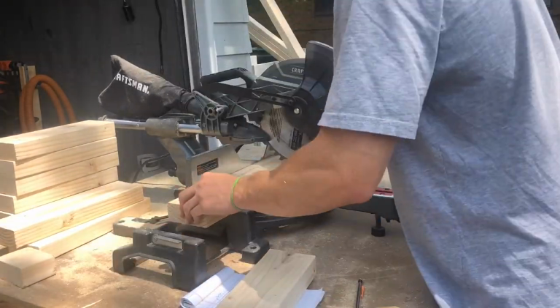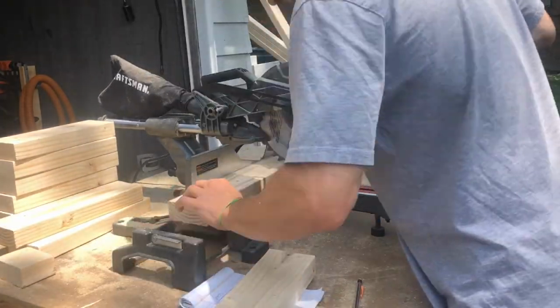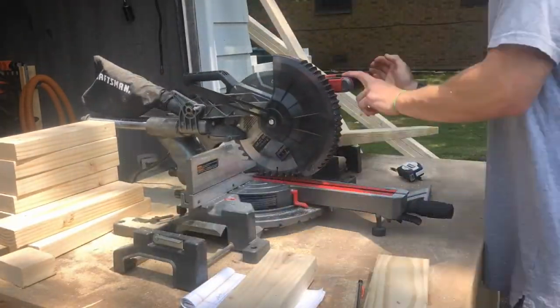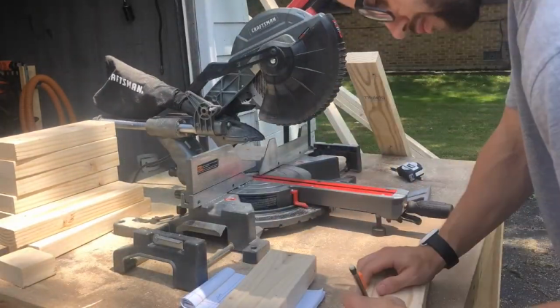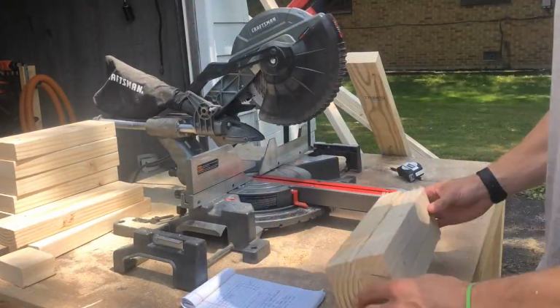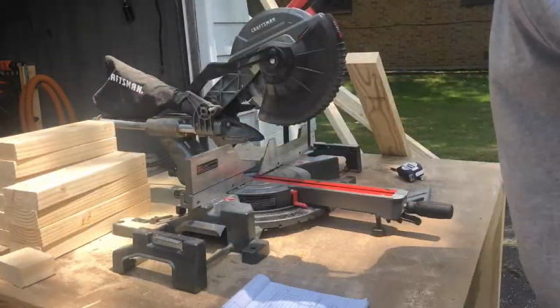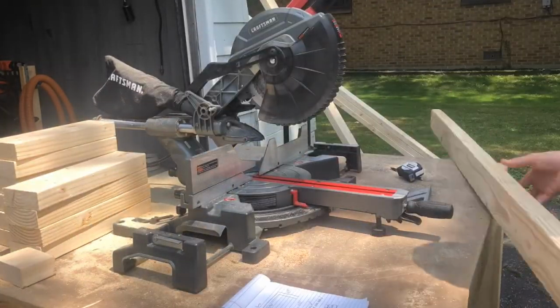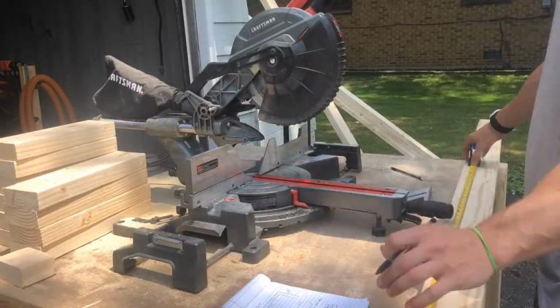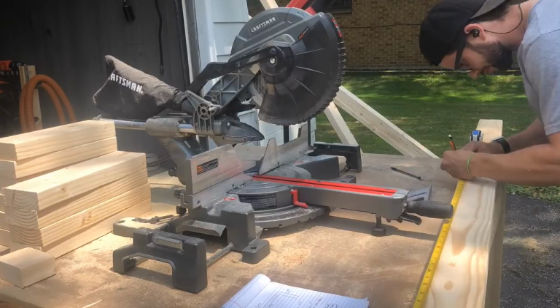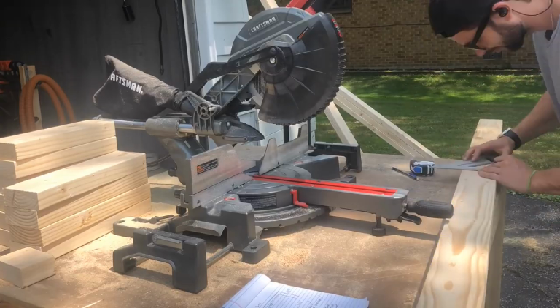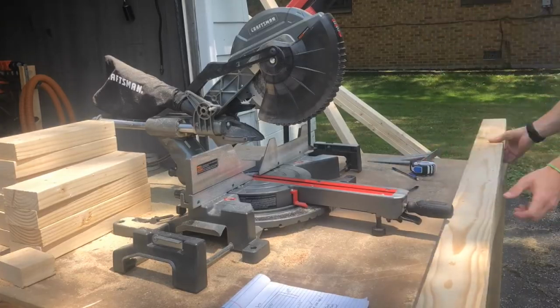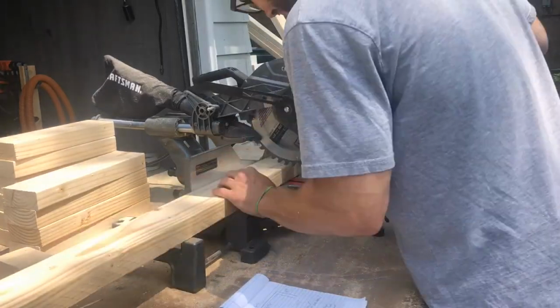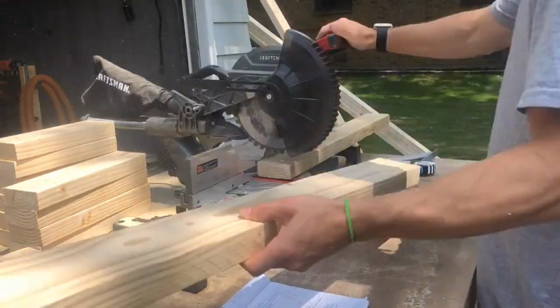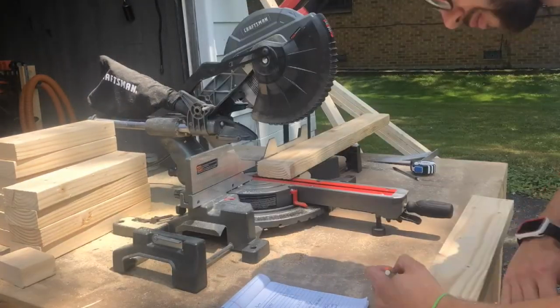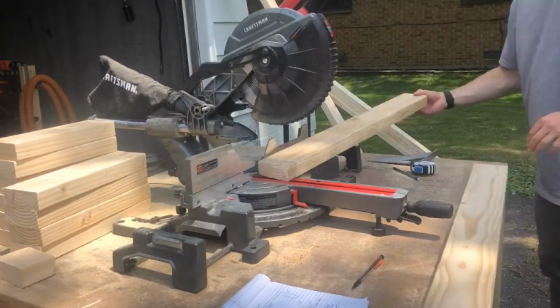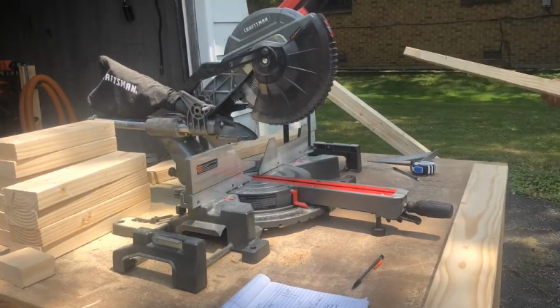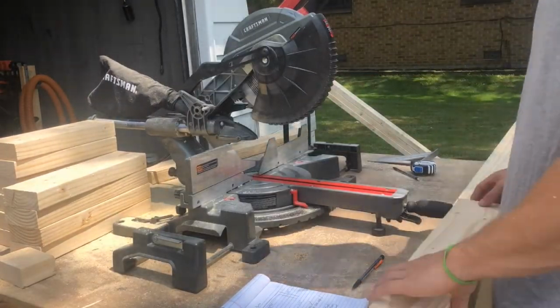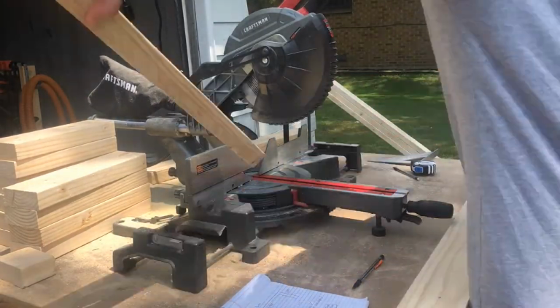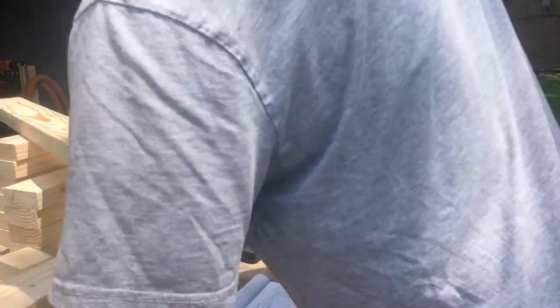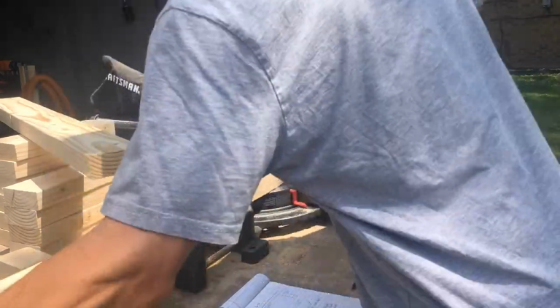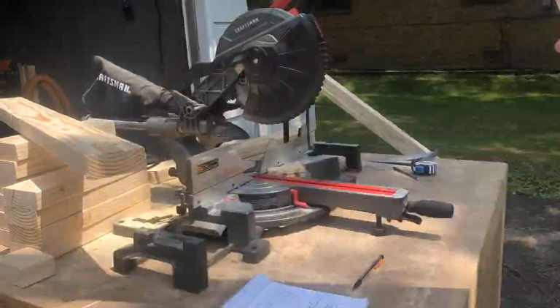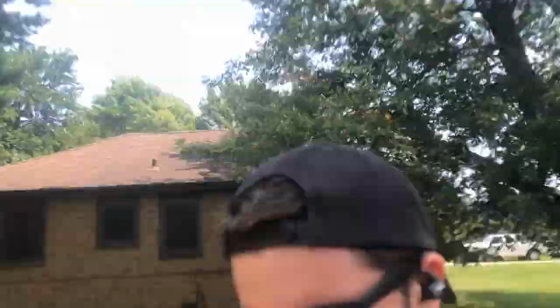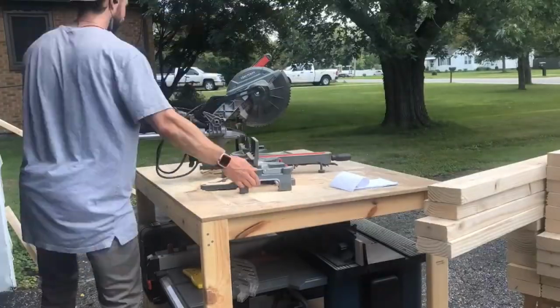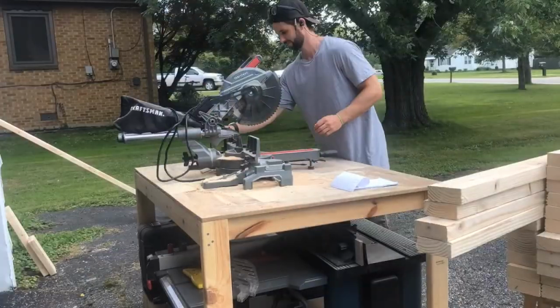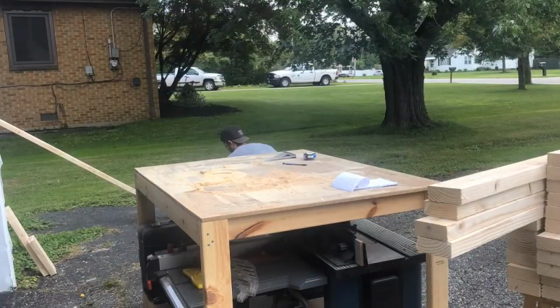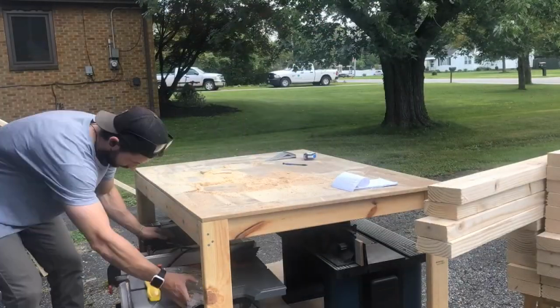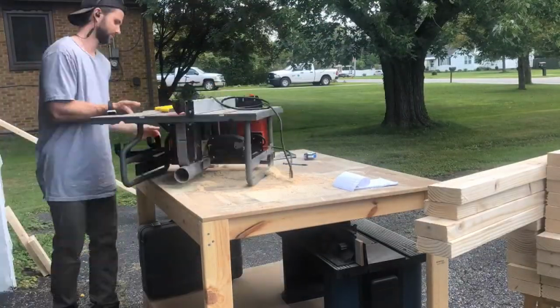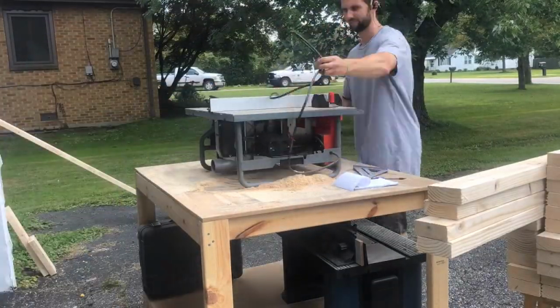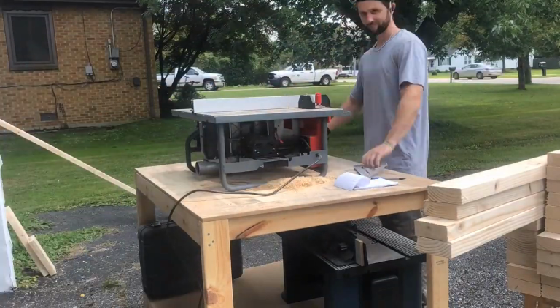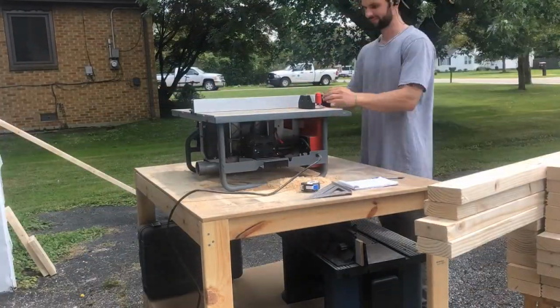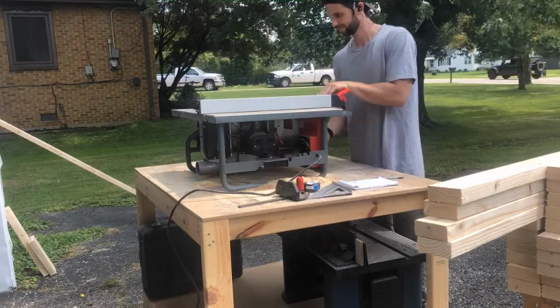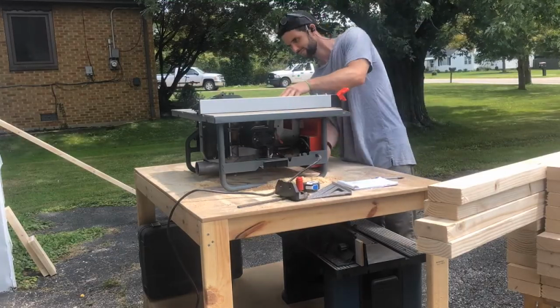One of the key things to keep in mind is to label each of these pieces as you're making your cuts, because by the end you're going to have quite a variety of different cuts. The best way to keep everything organized and simple is to keep those labeled.